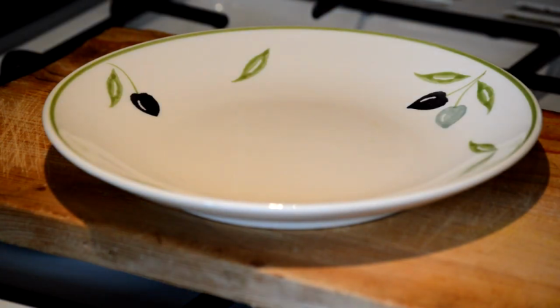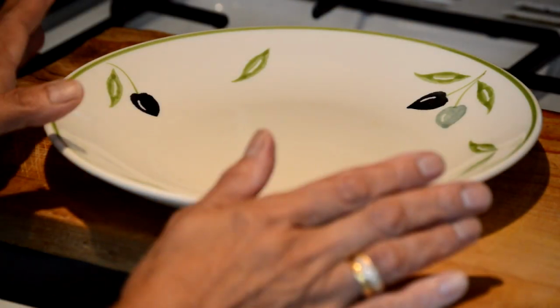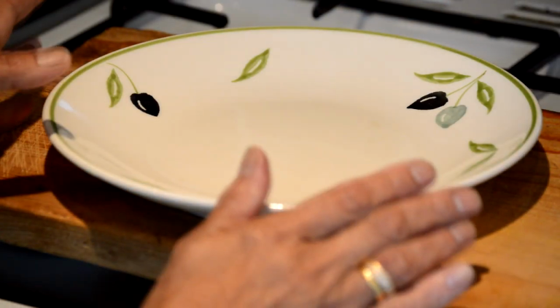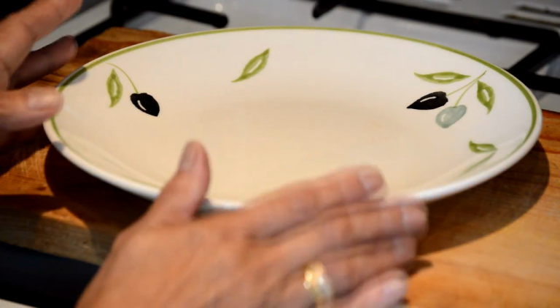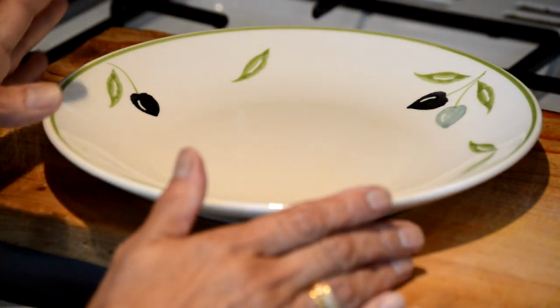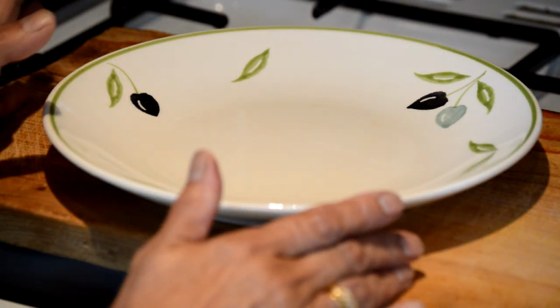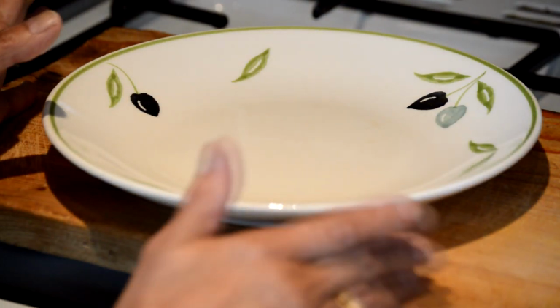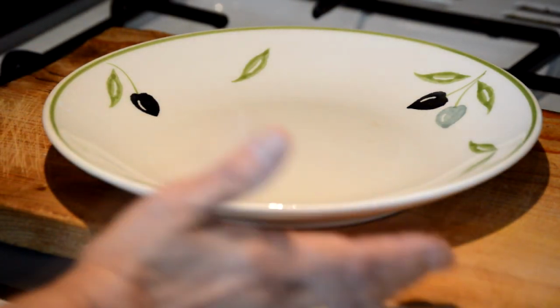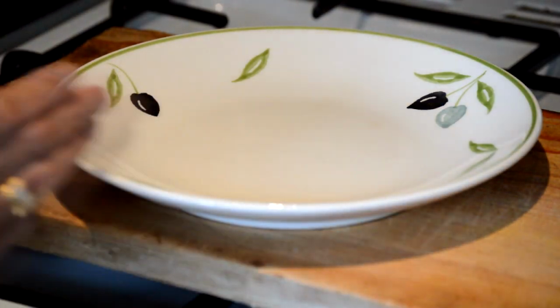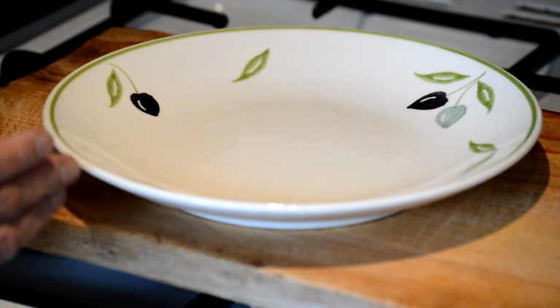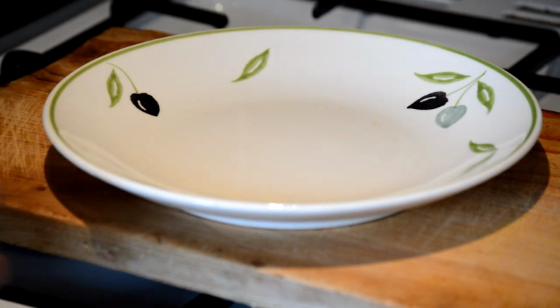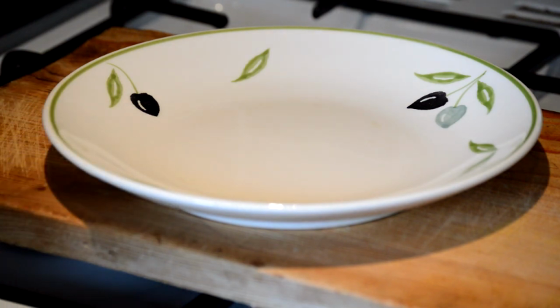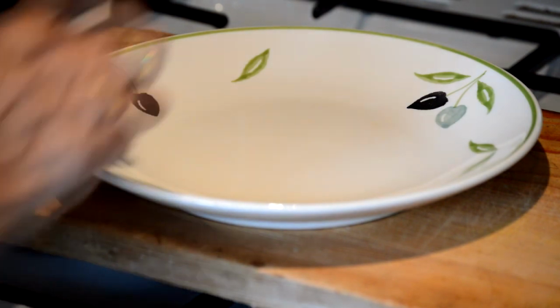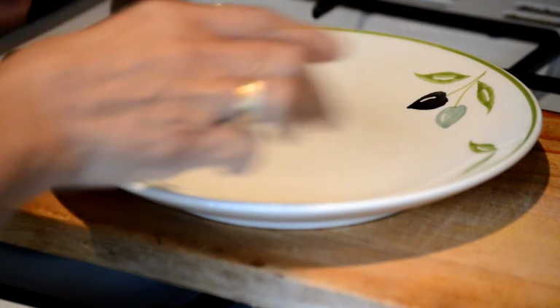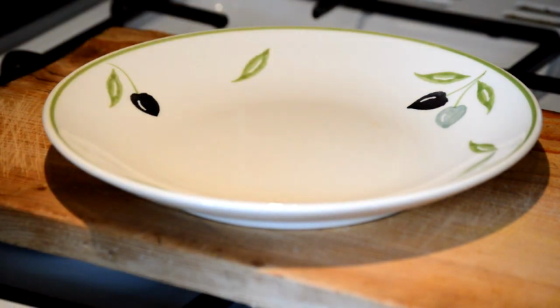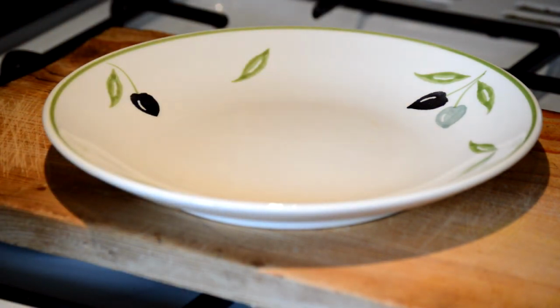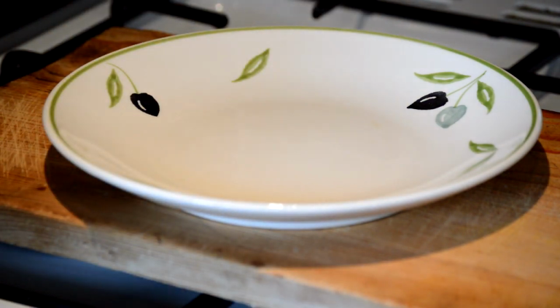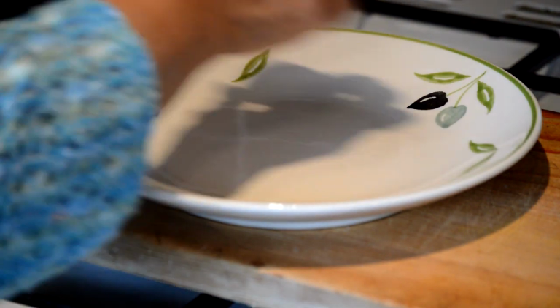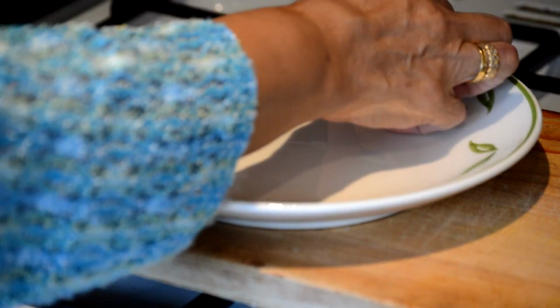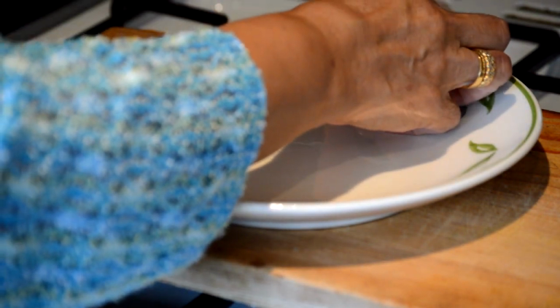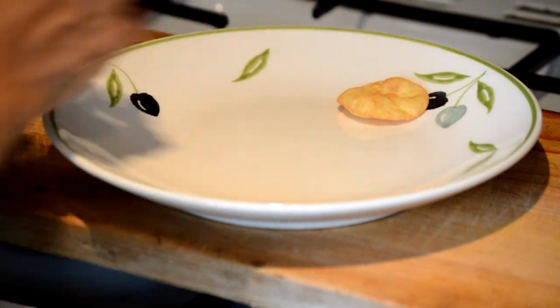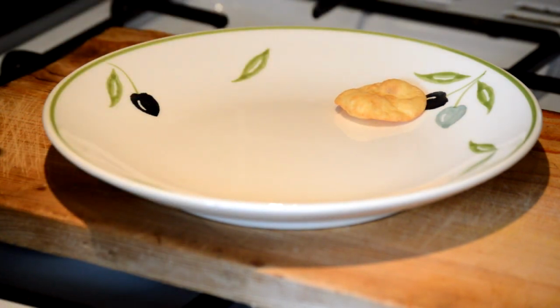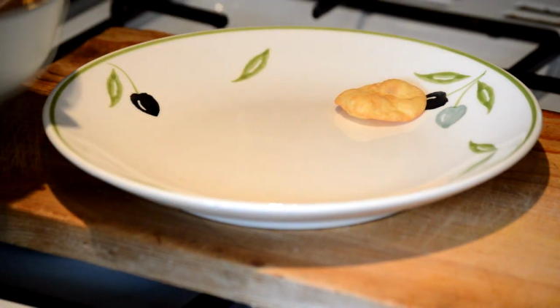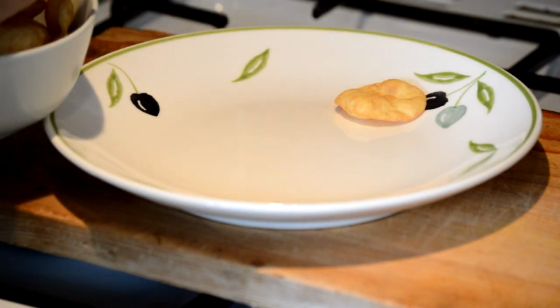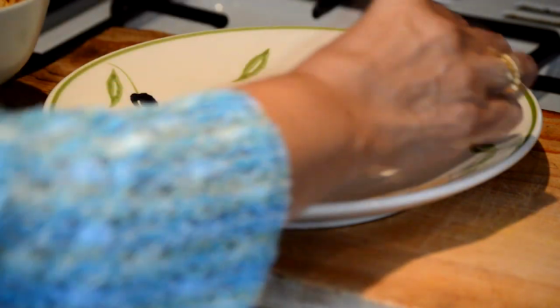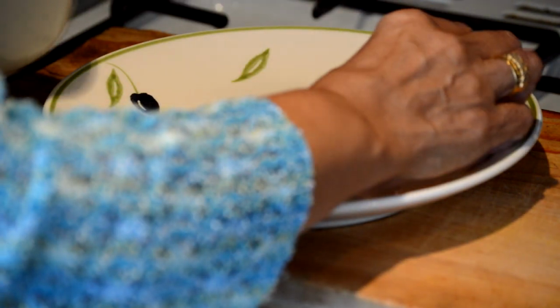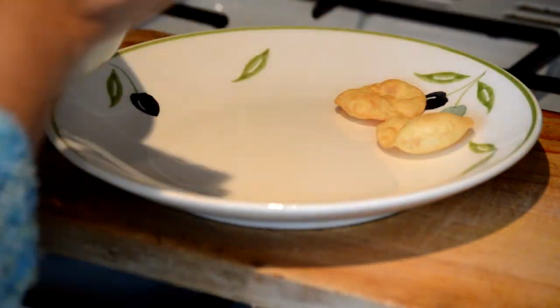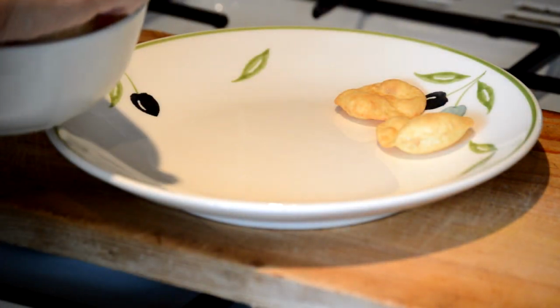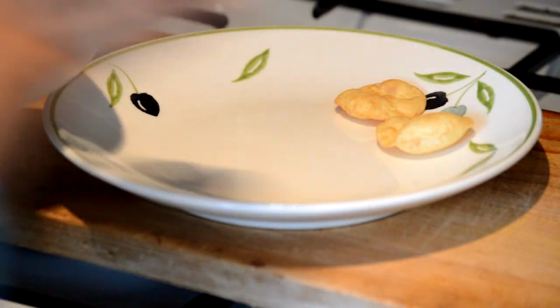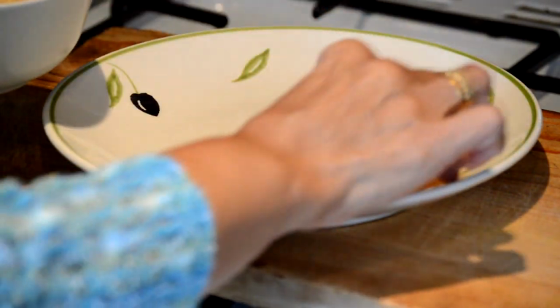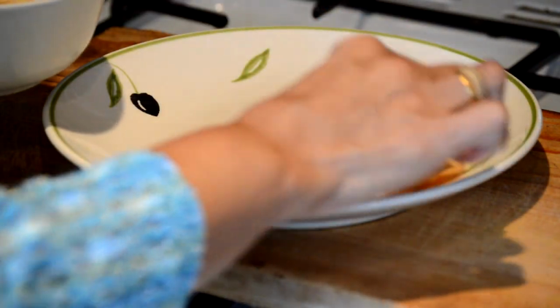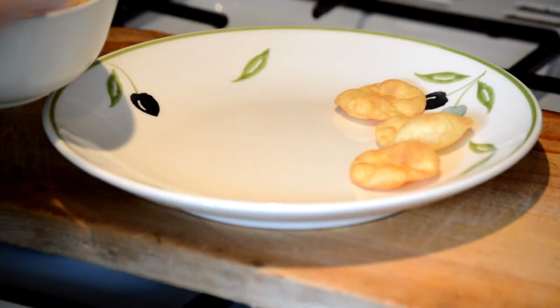I'm going to show you how to make papri chaat with all these ingredients. So I'm going to plate up one big plate — you can serve two or three people.